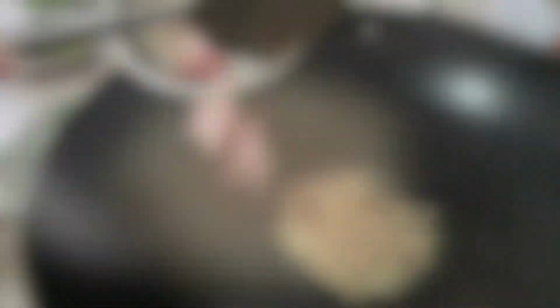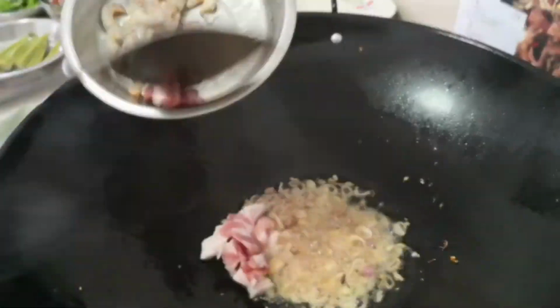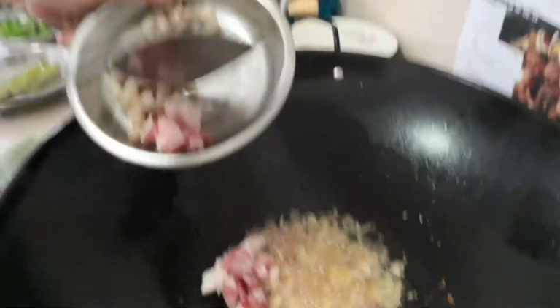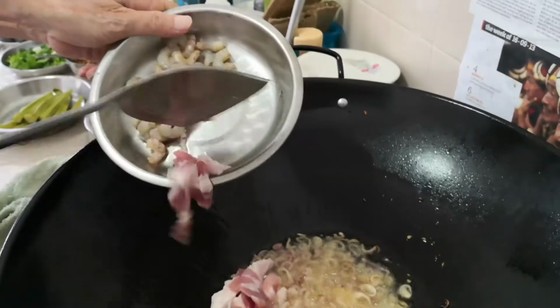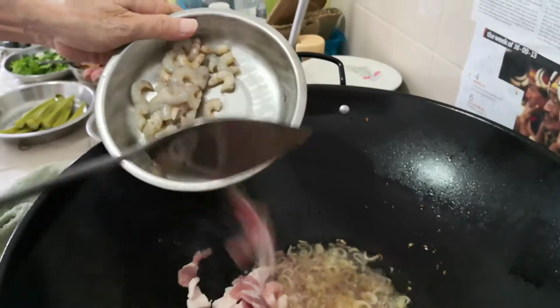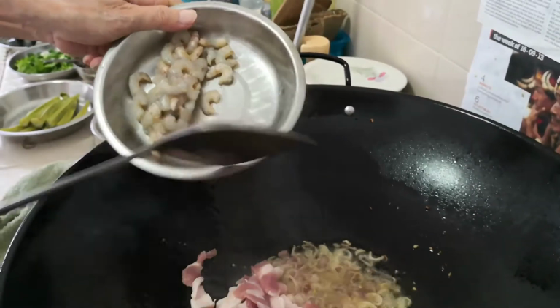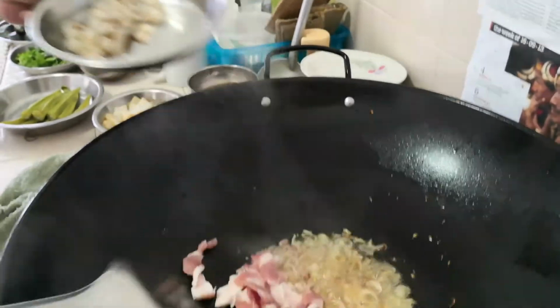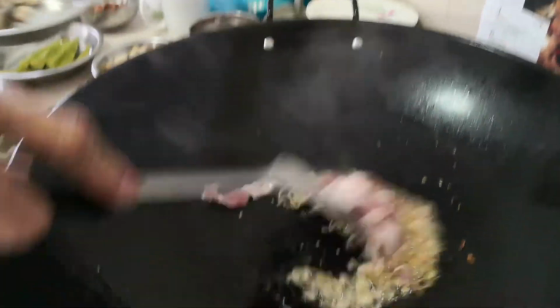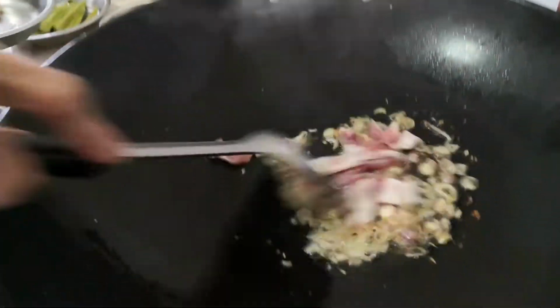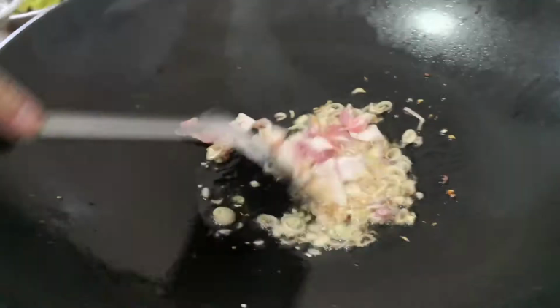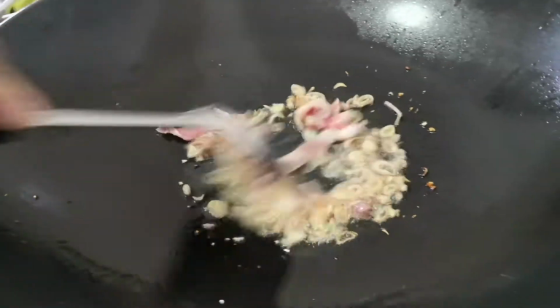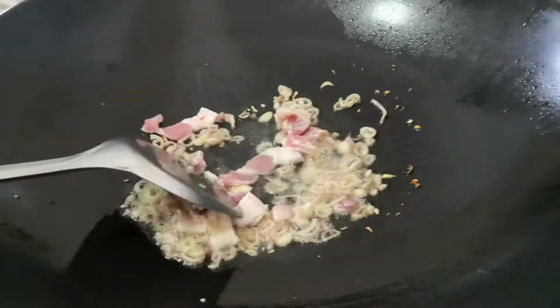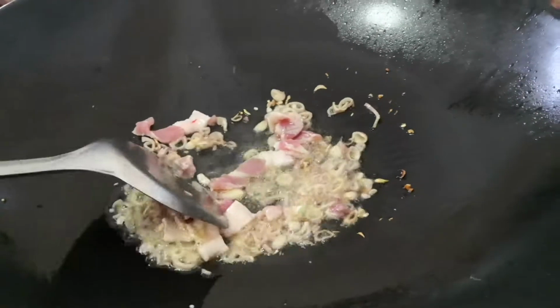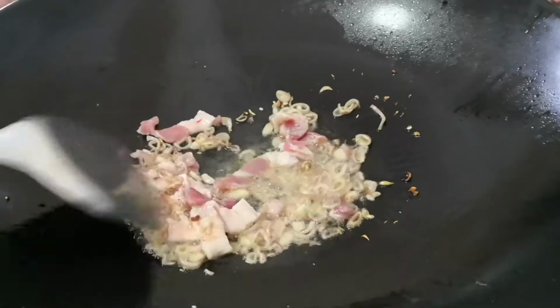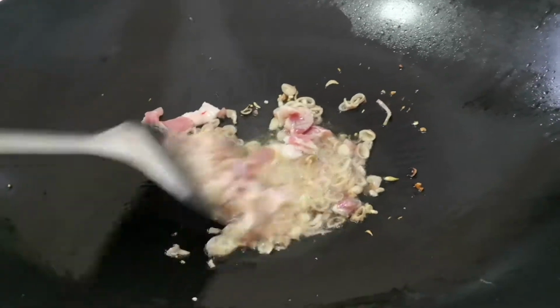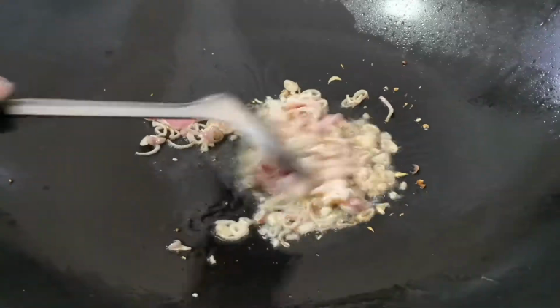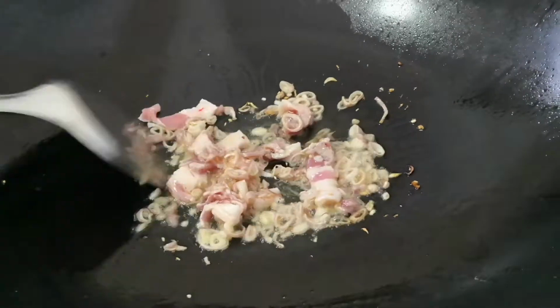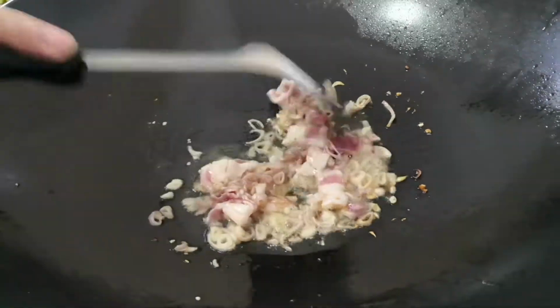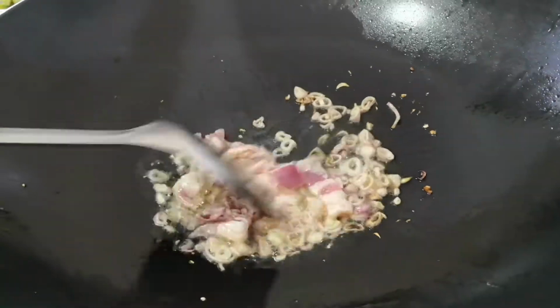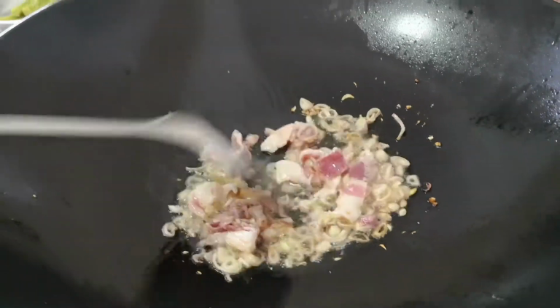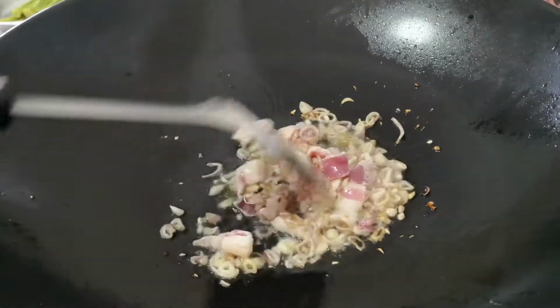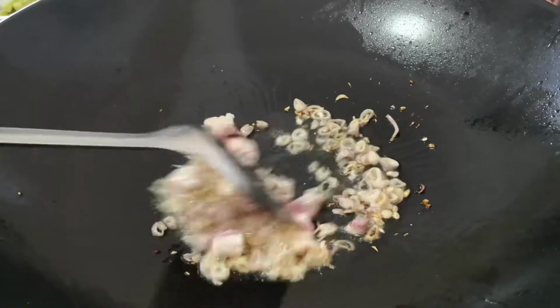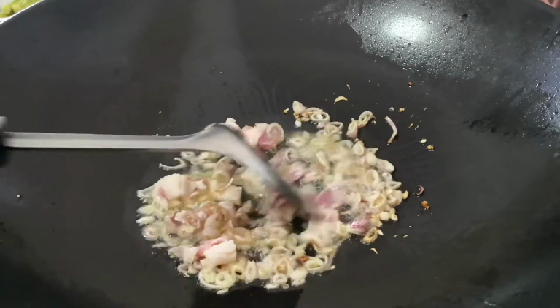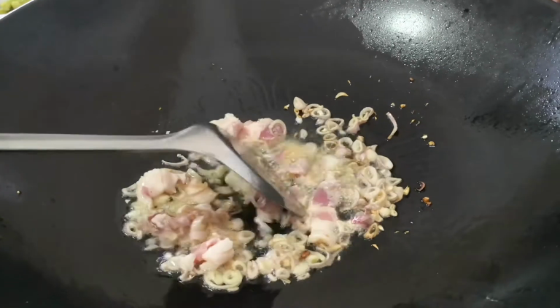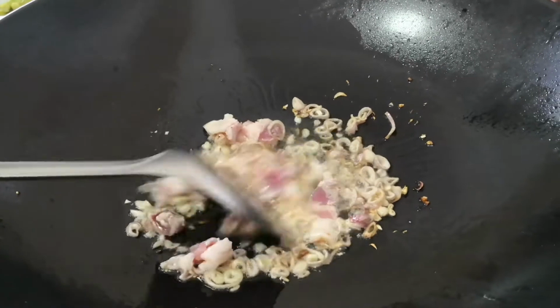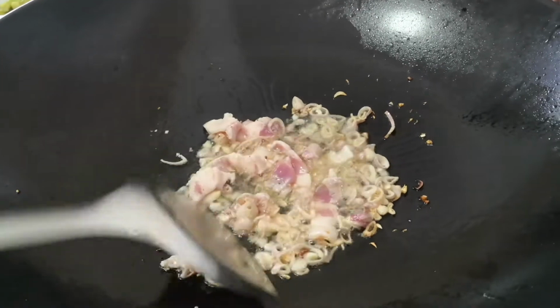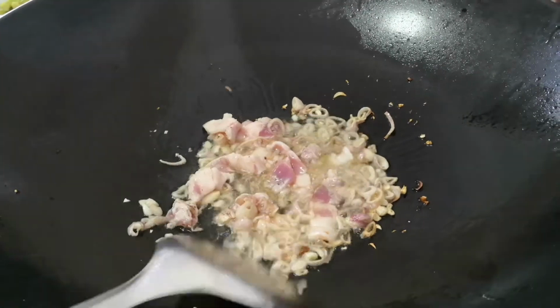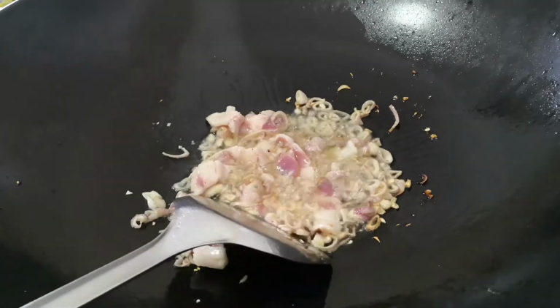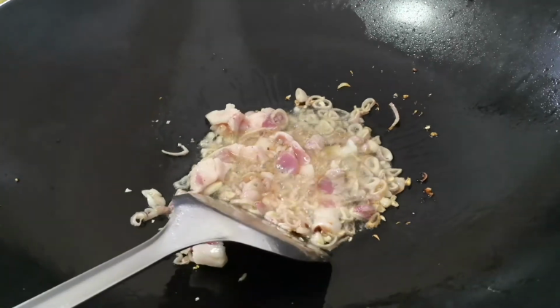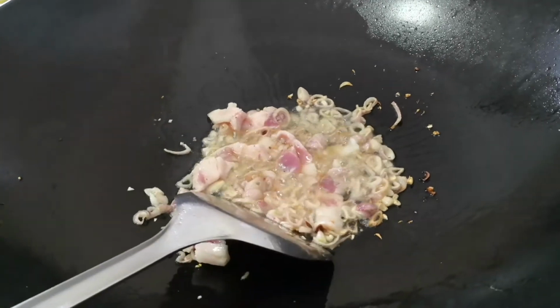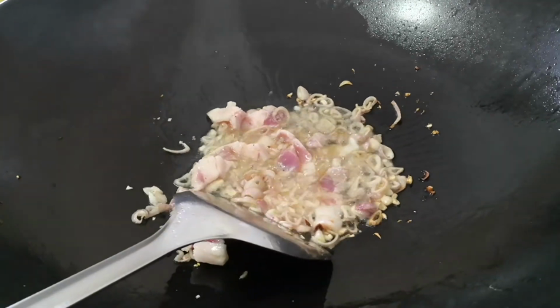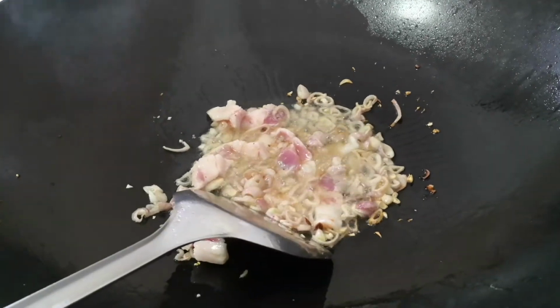Next, add in some sliced pork belly and fry it until it's cooked, also giving it some time to render out the fat.